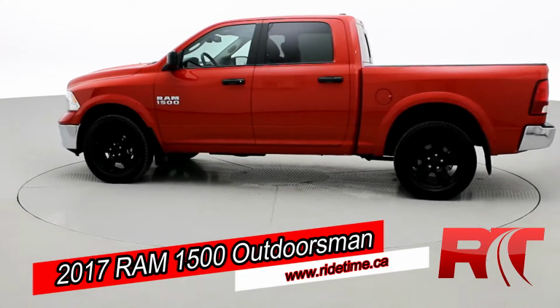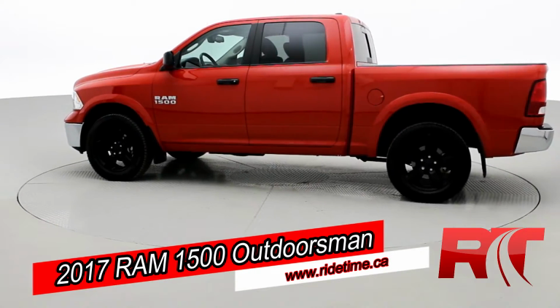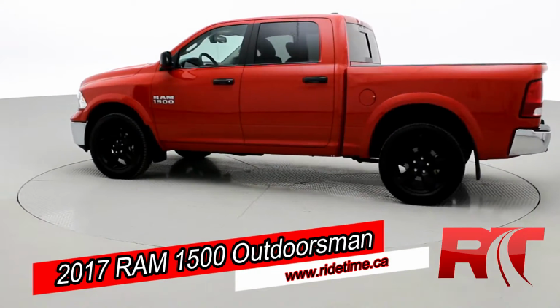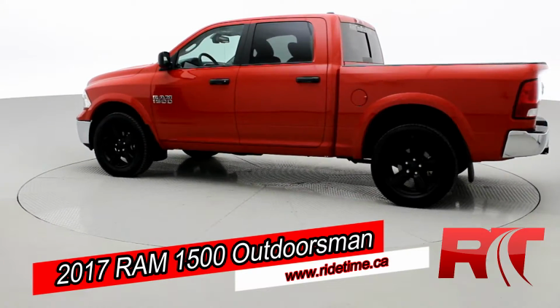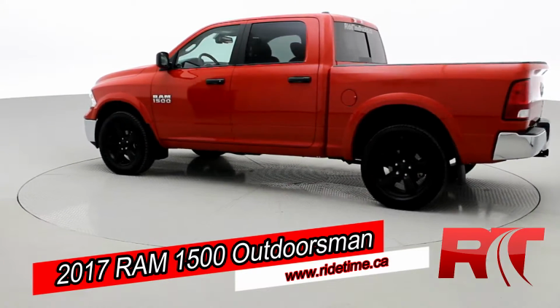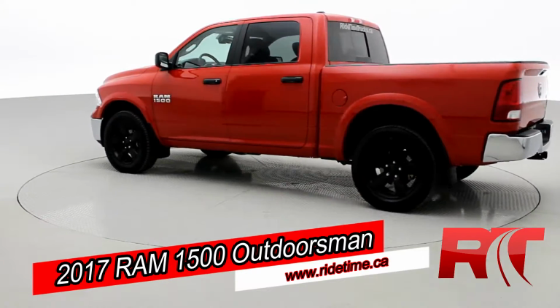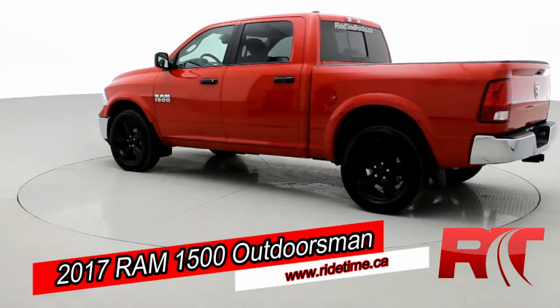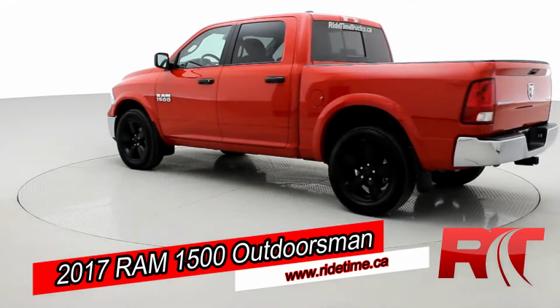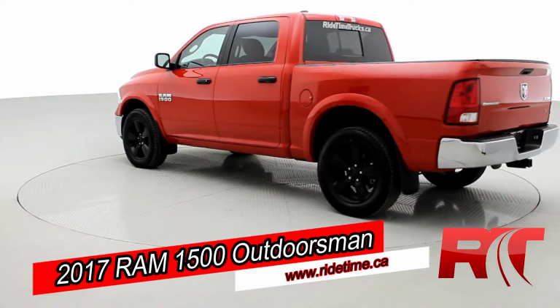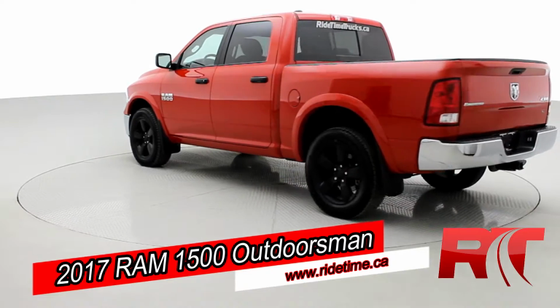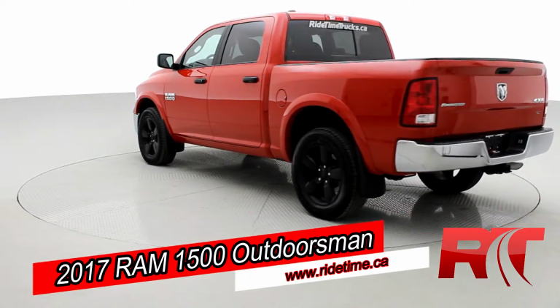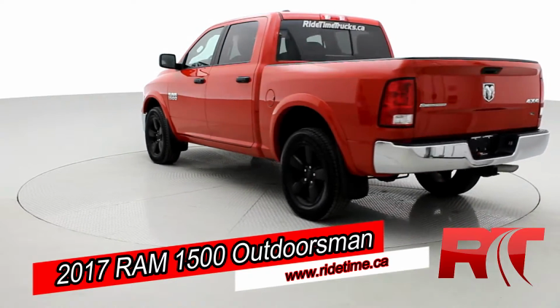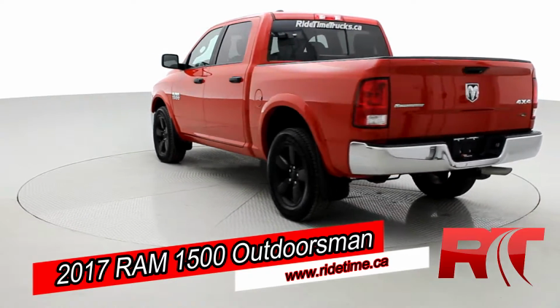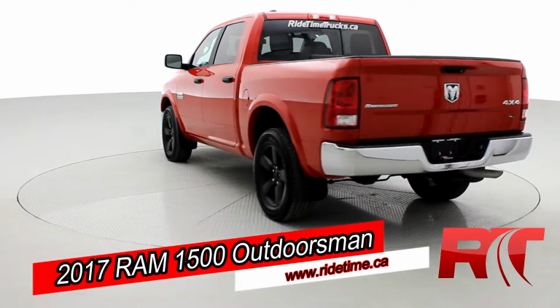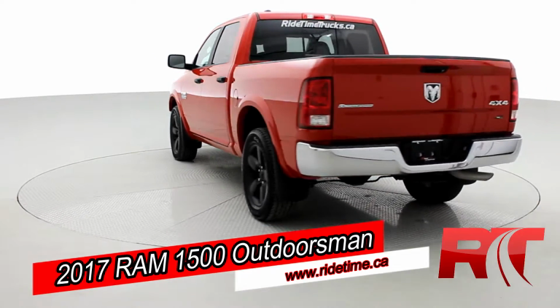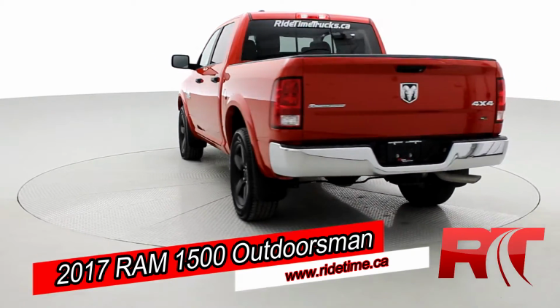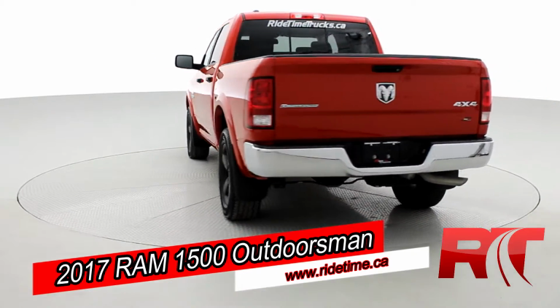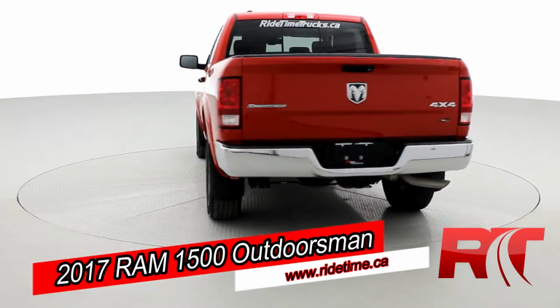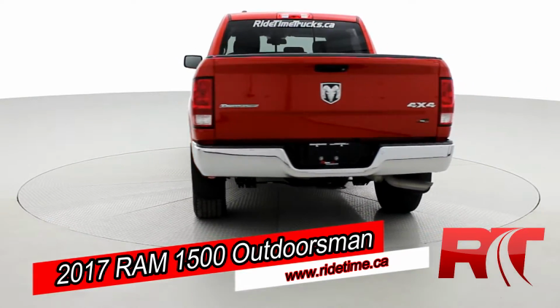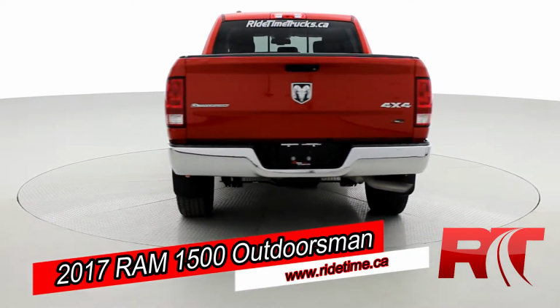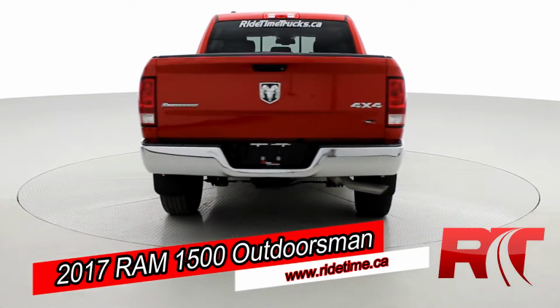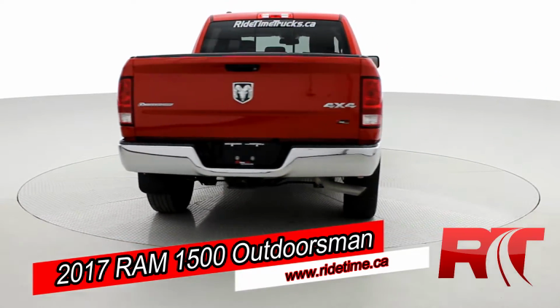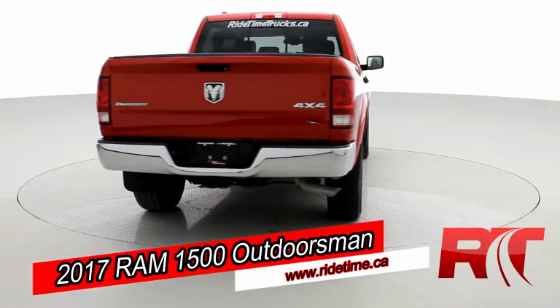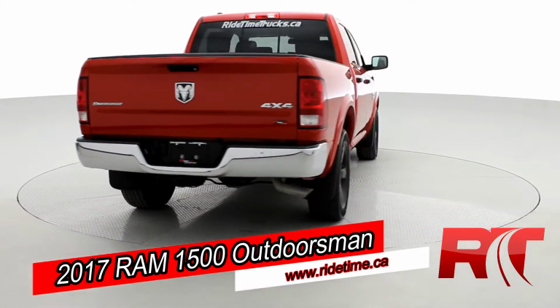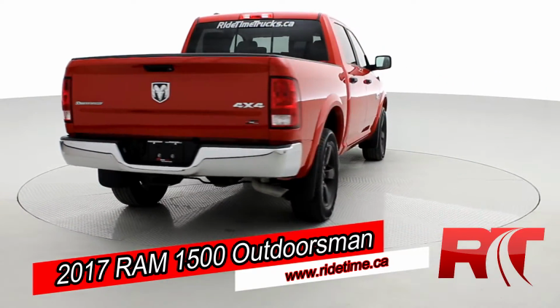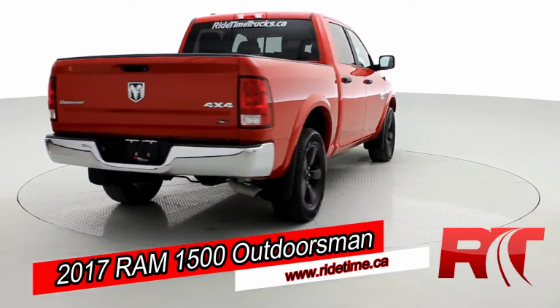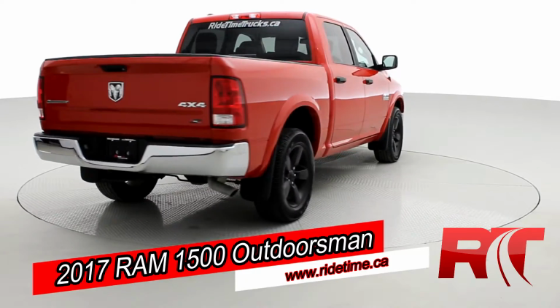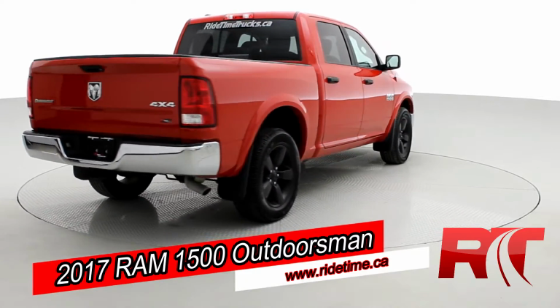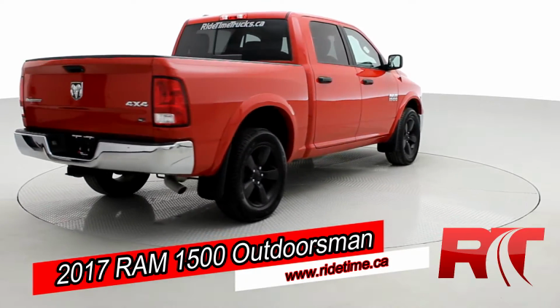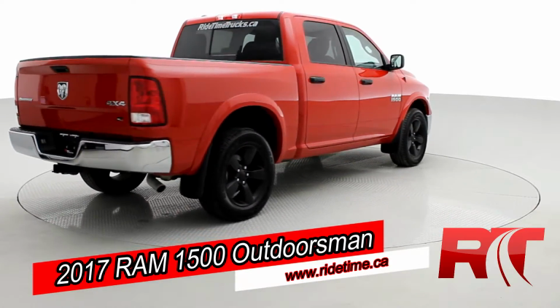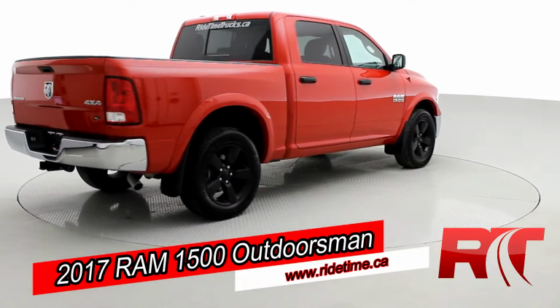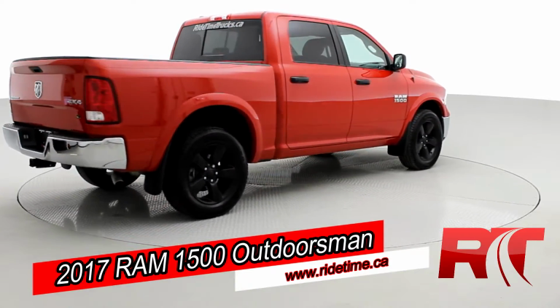It's a crew cab with a 3.6 liter V6 engine and black 20-inch rims, looking great in that flame red exterior.